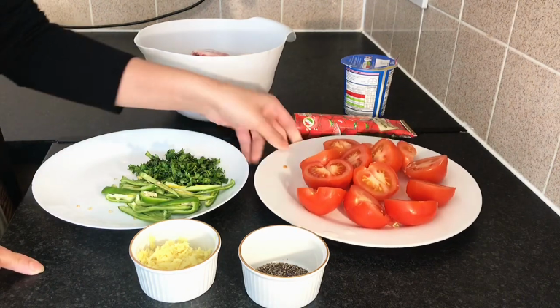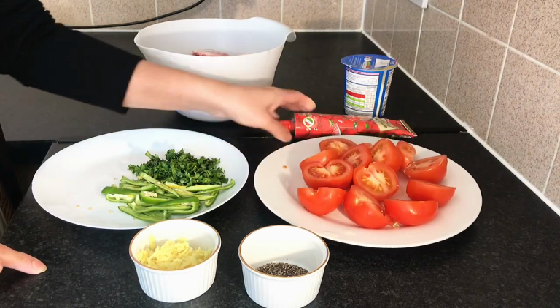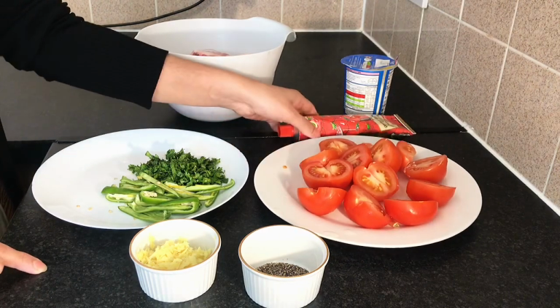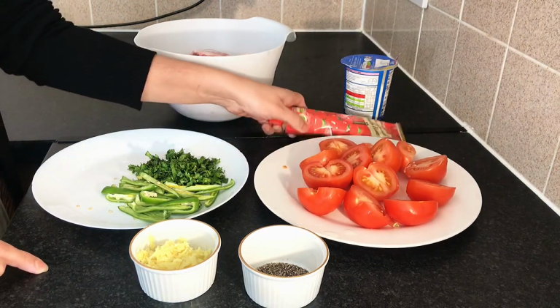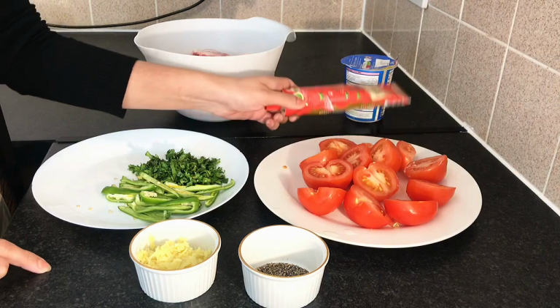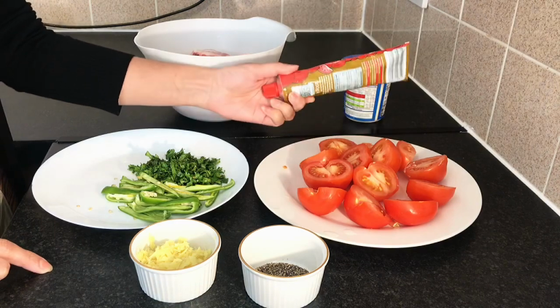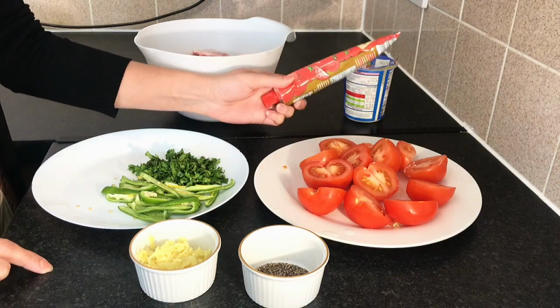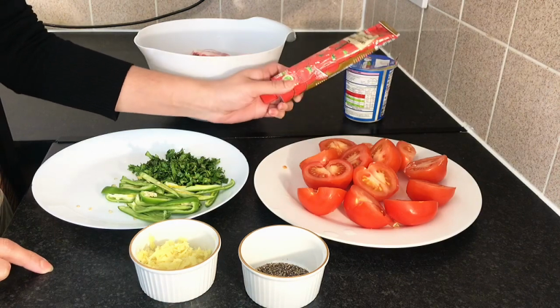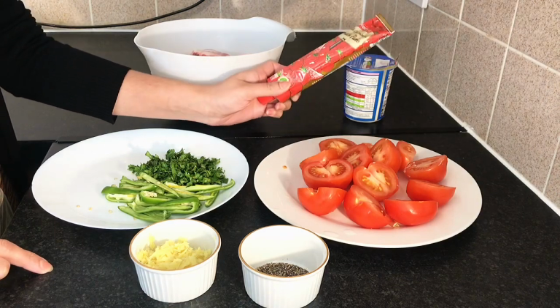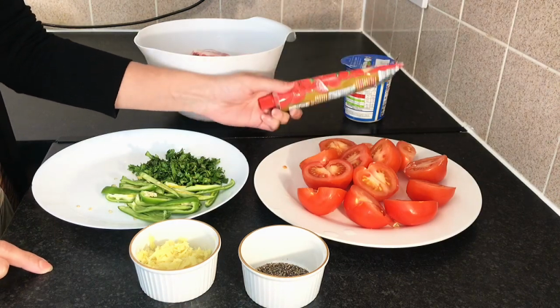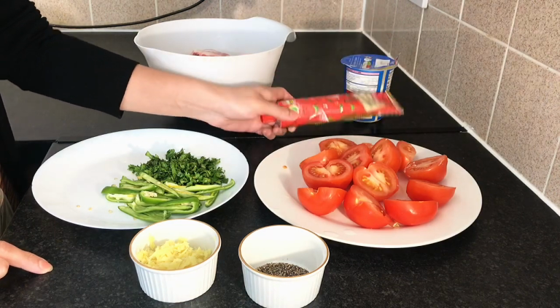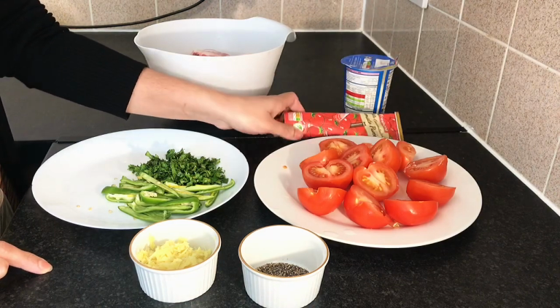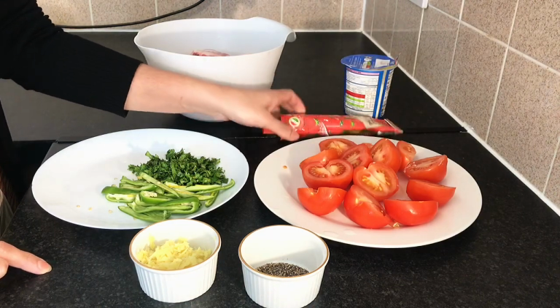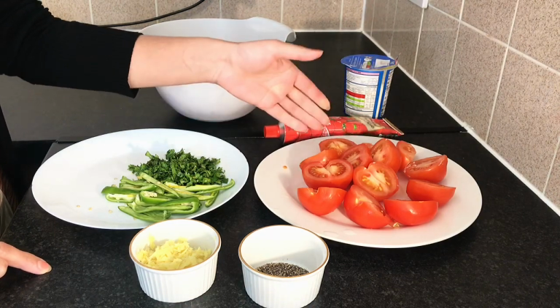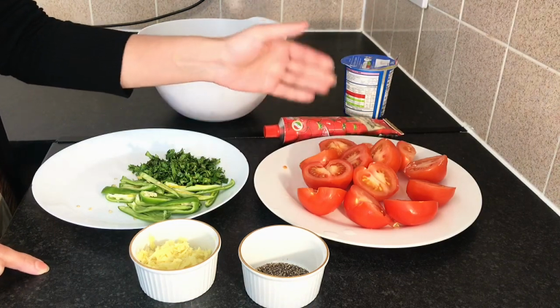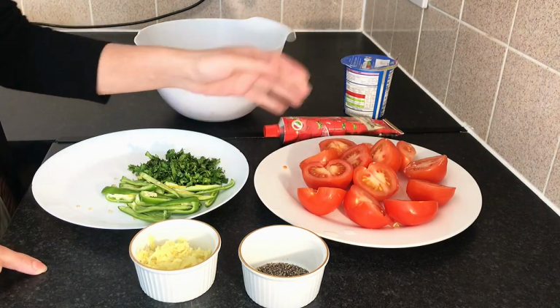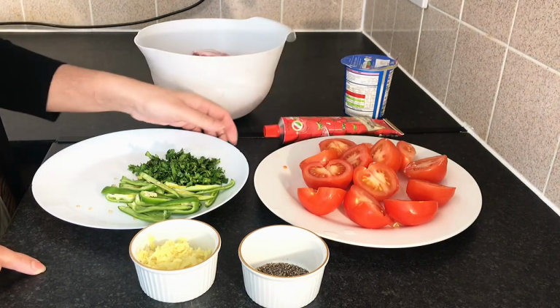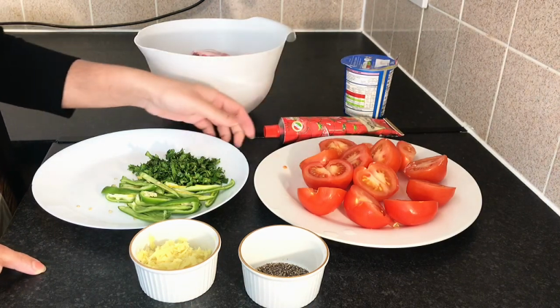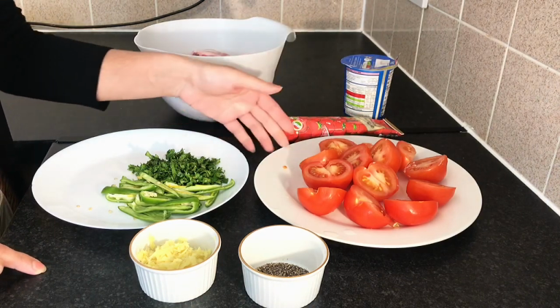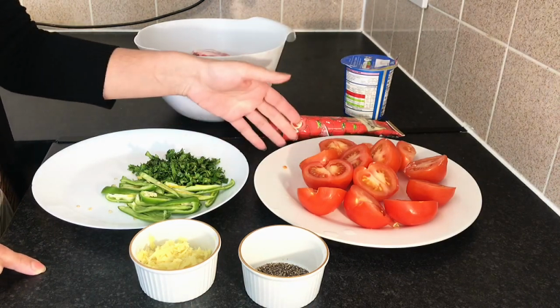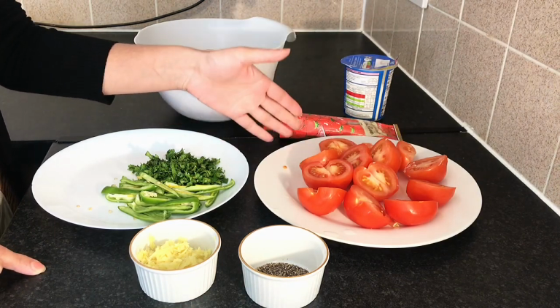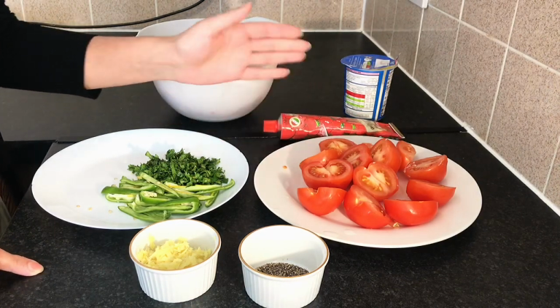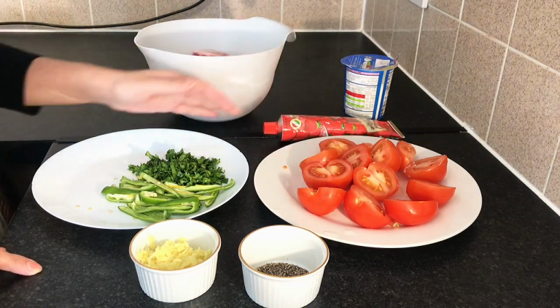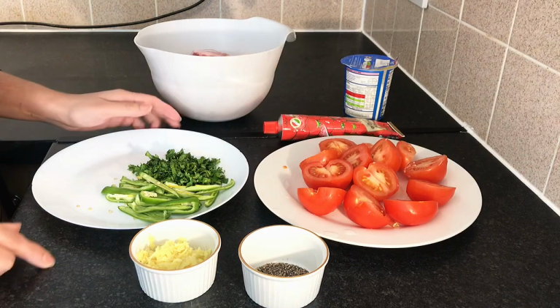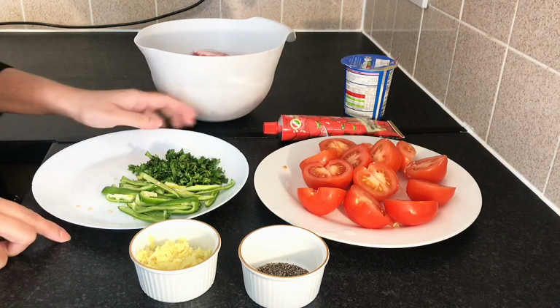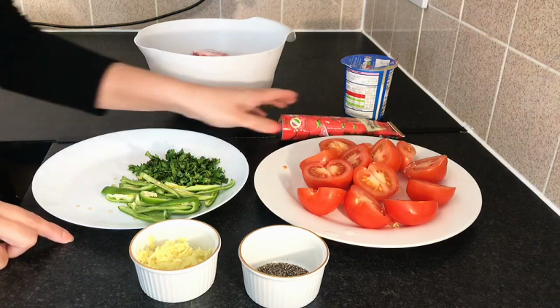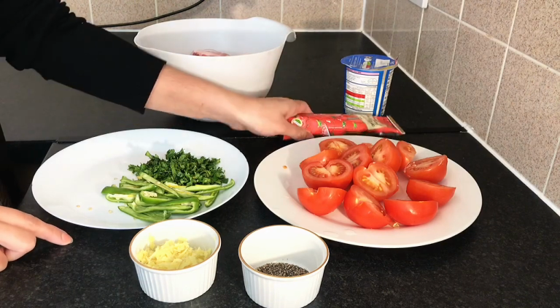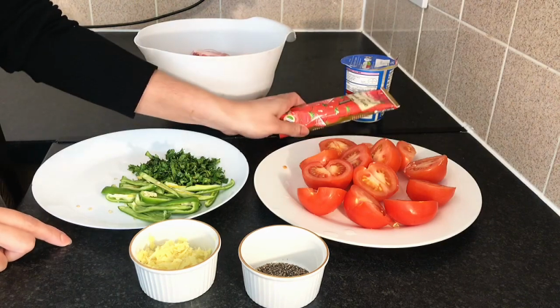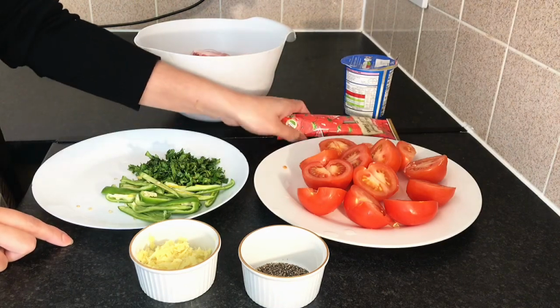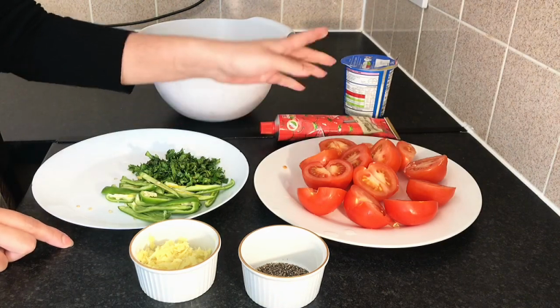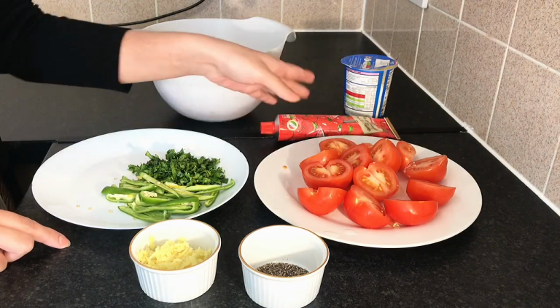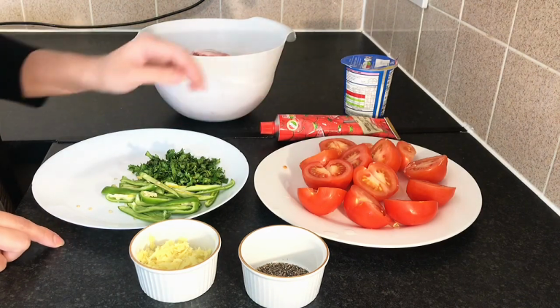This is tomato puree — this is optional. If you don't have it, you can add 3-4 tomatoes instead. This is good for color, and this is also good for color.